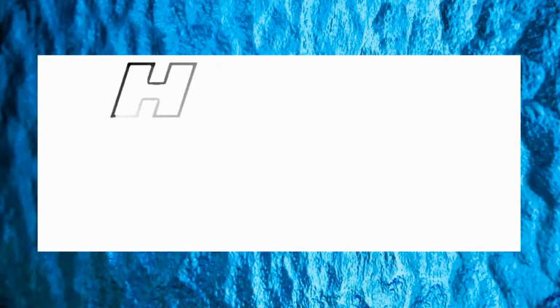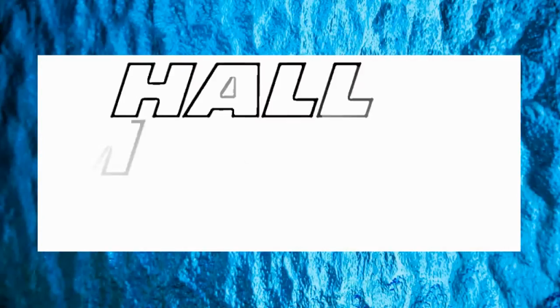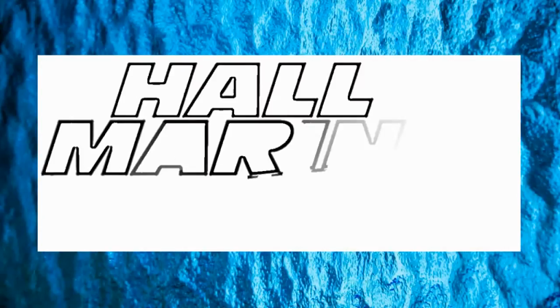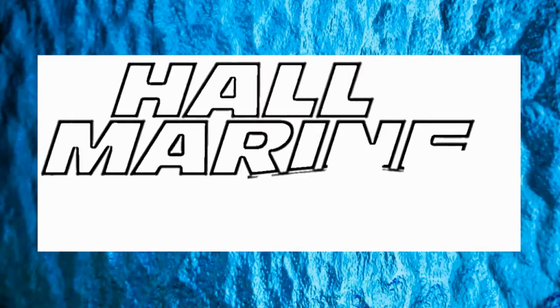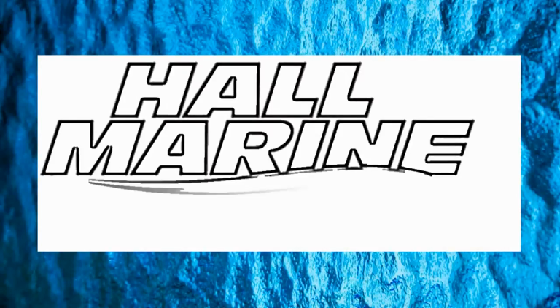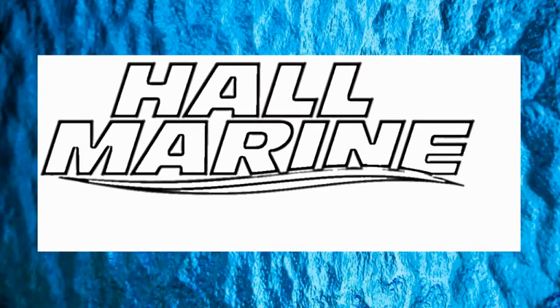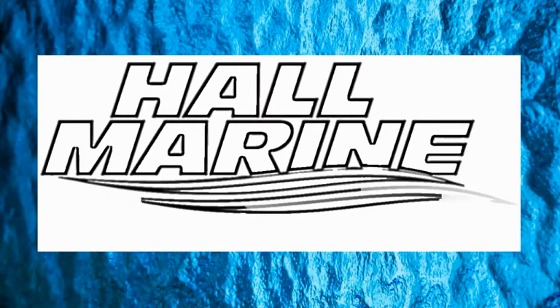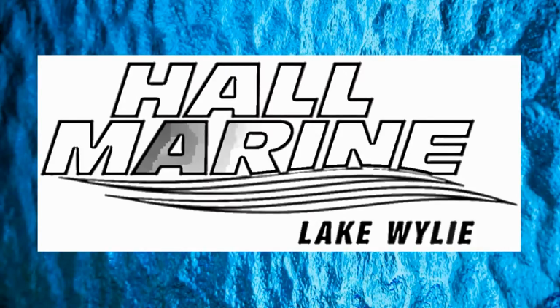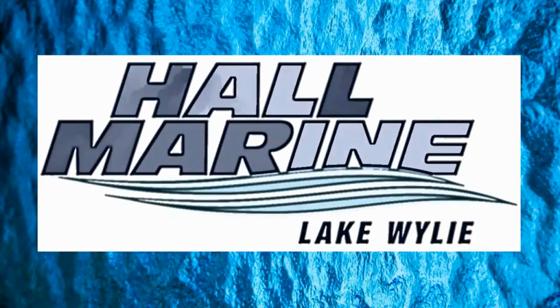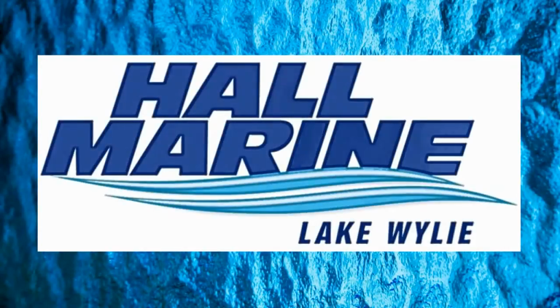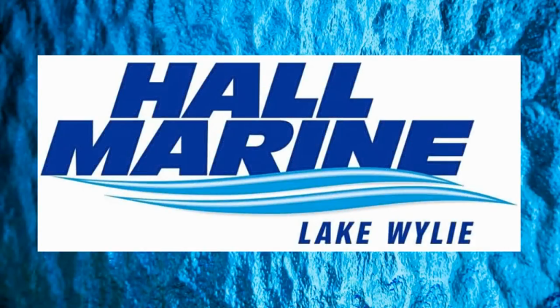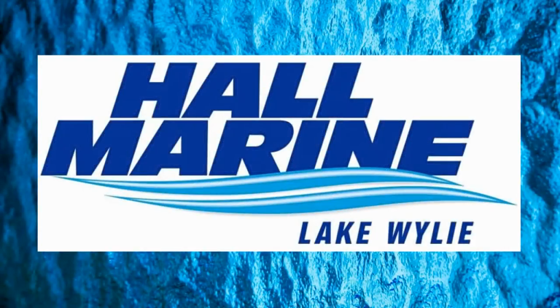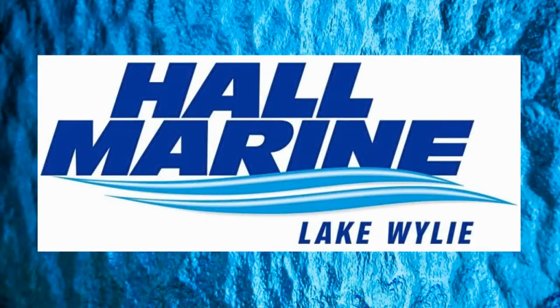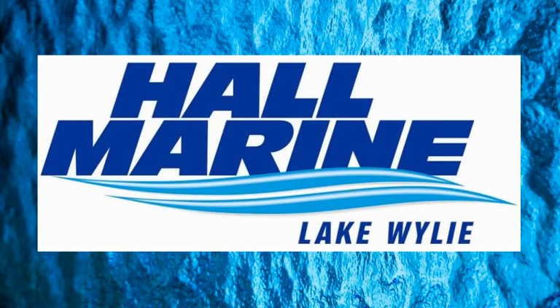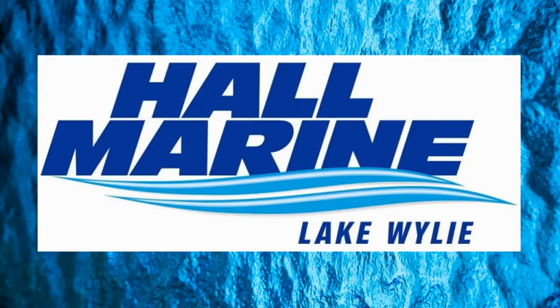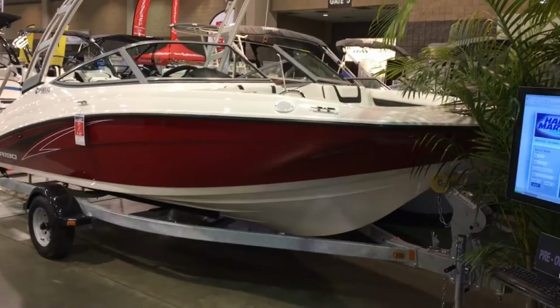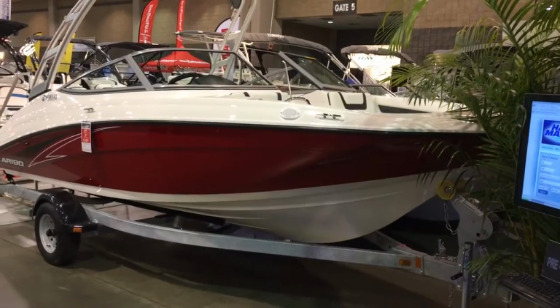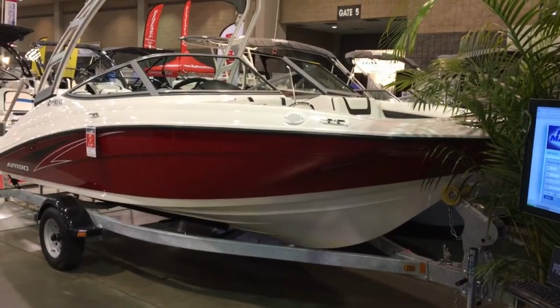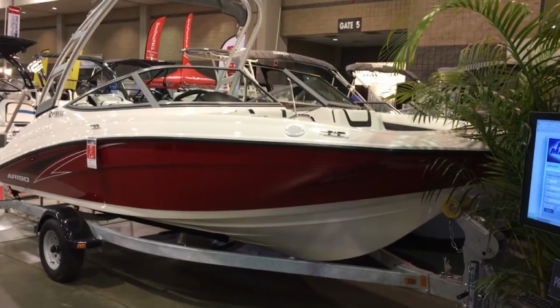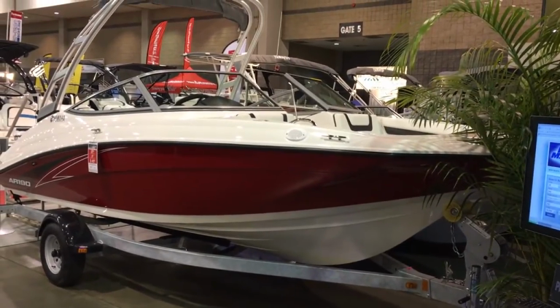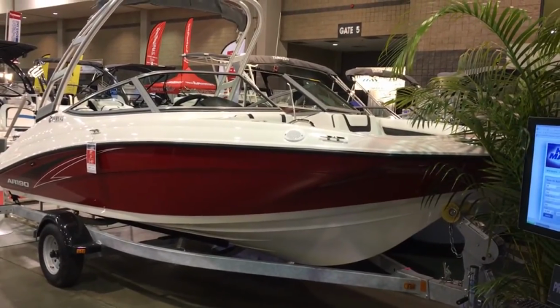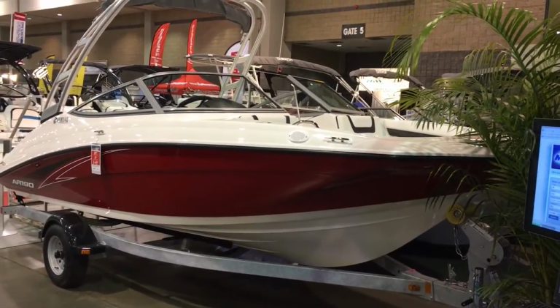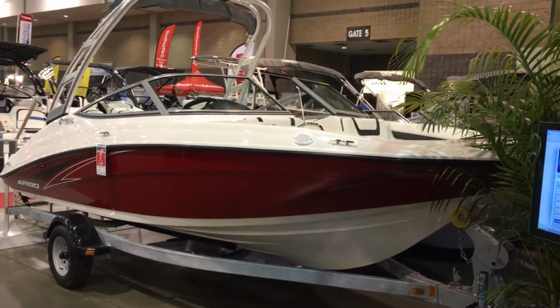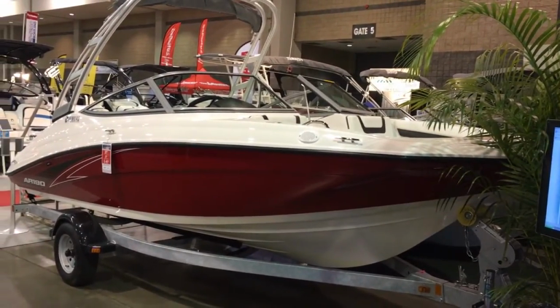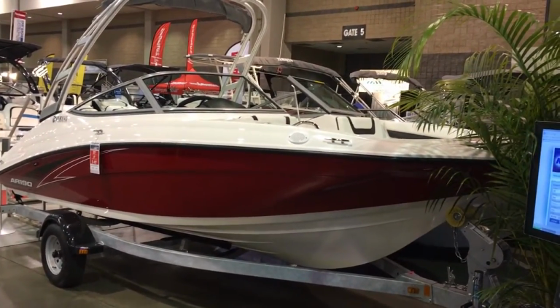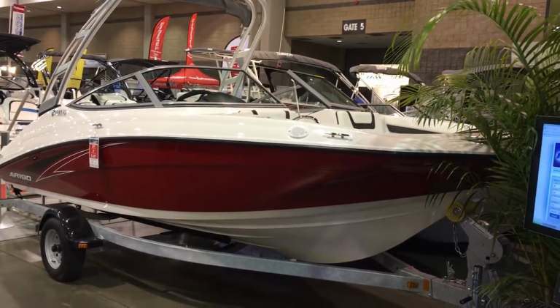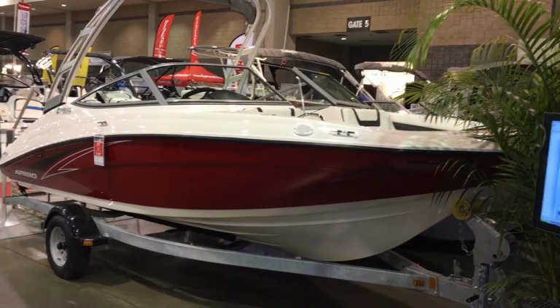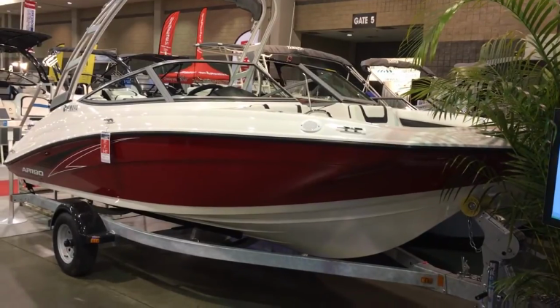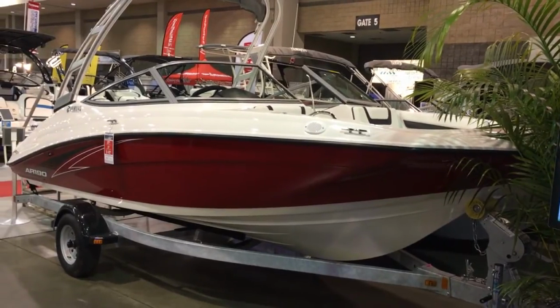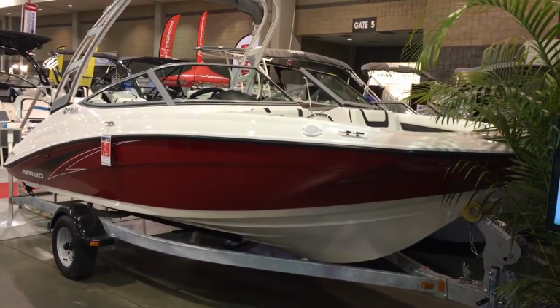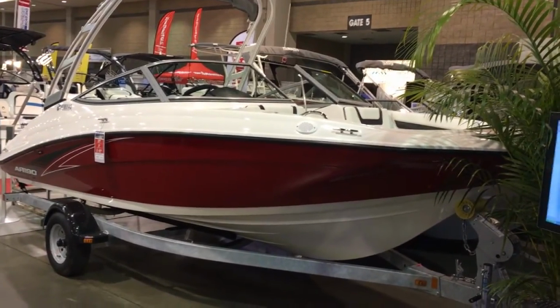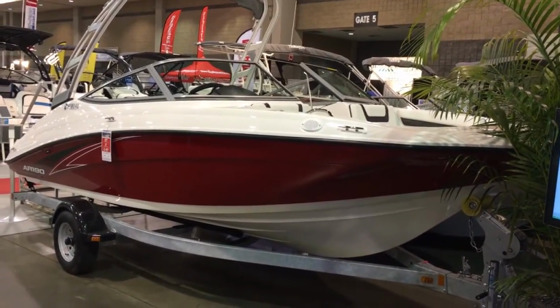Hi, thanks for stopping by to check out this video from Hall Marine, Lake Wiley and Lake Wiley Marina. Thanks for stopping by to check out this Yamaha AR190.